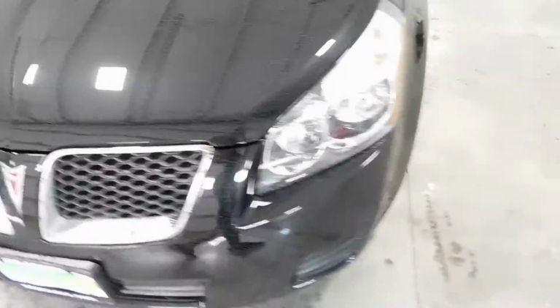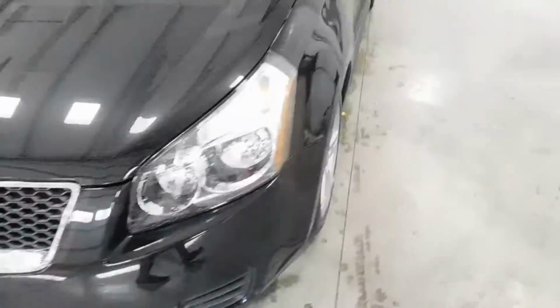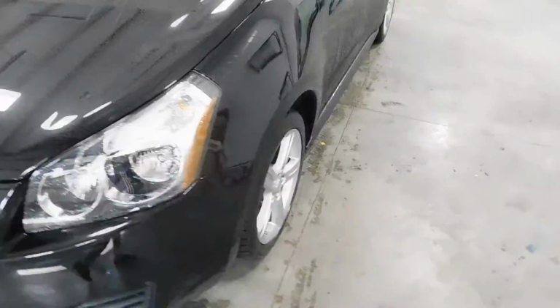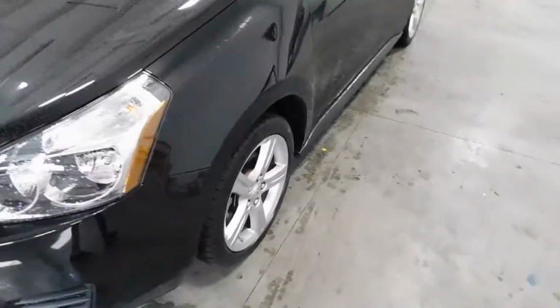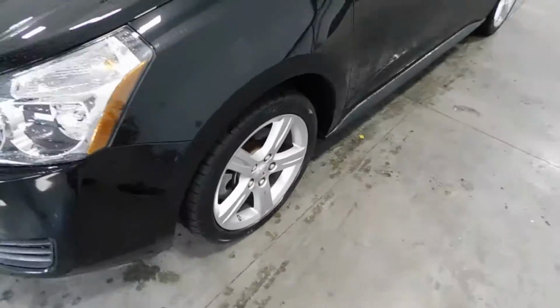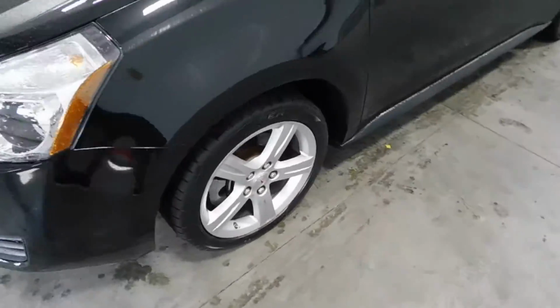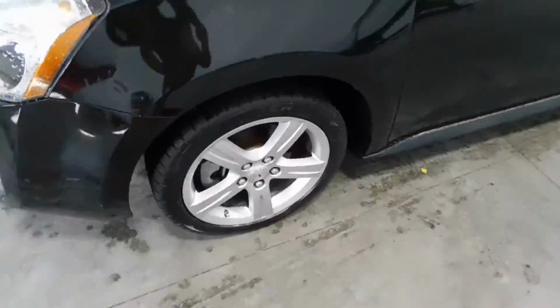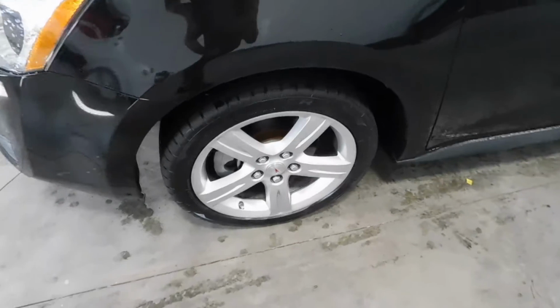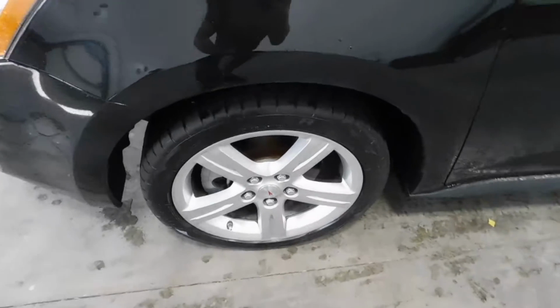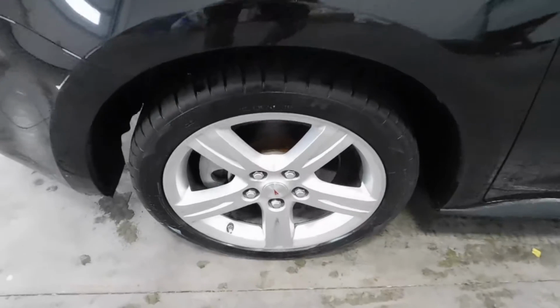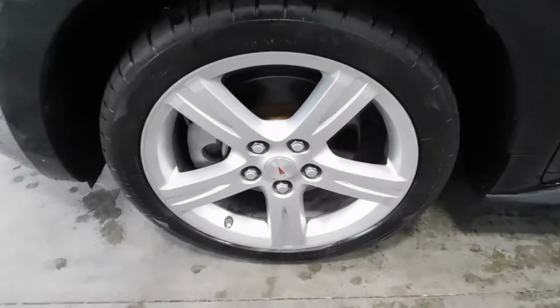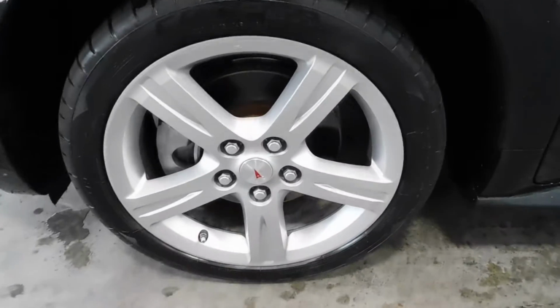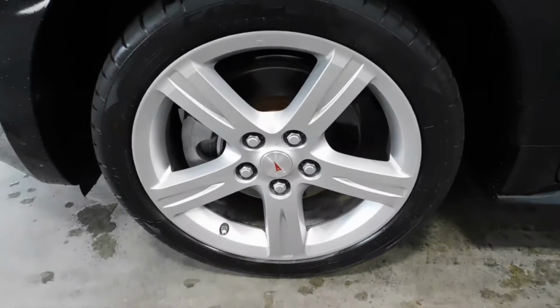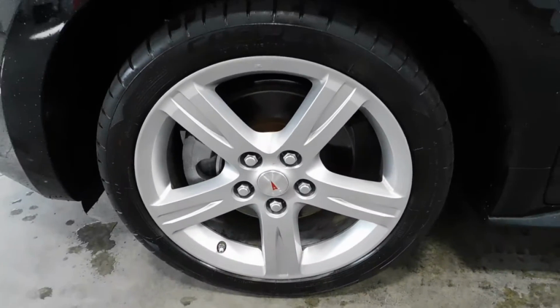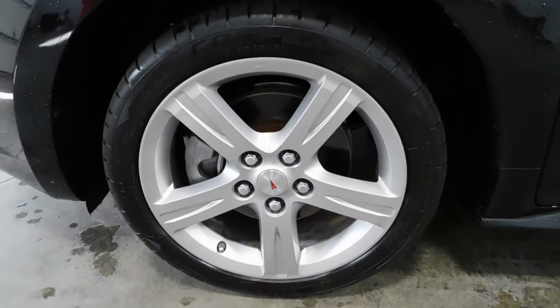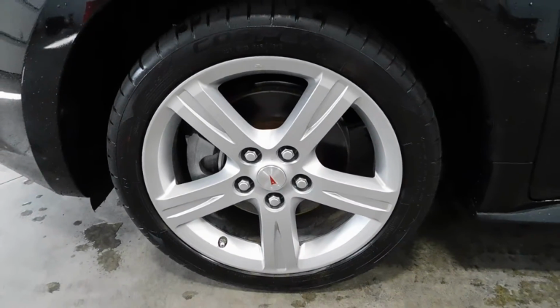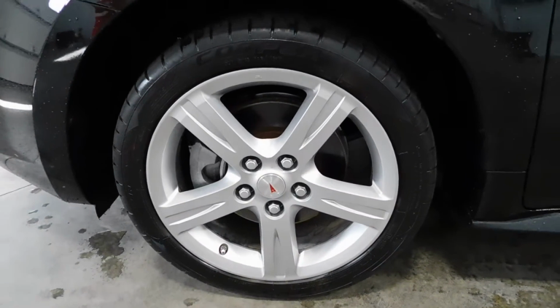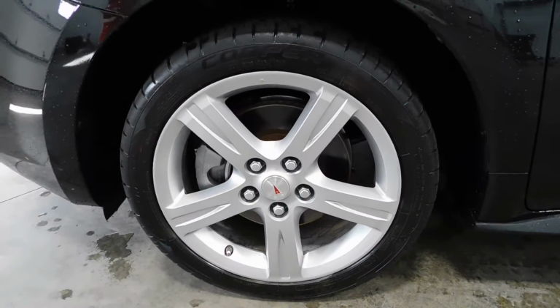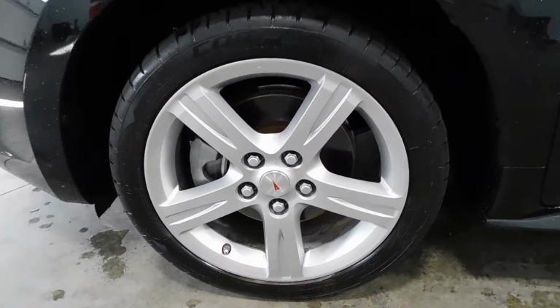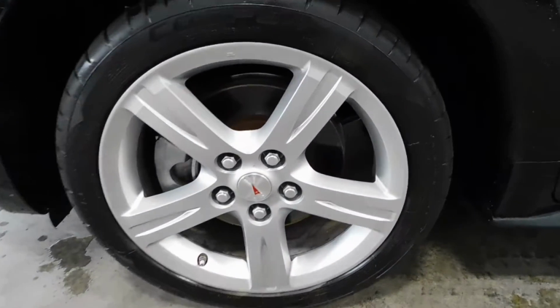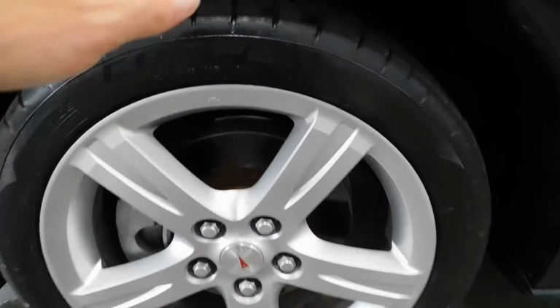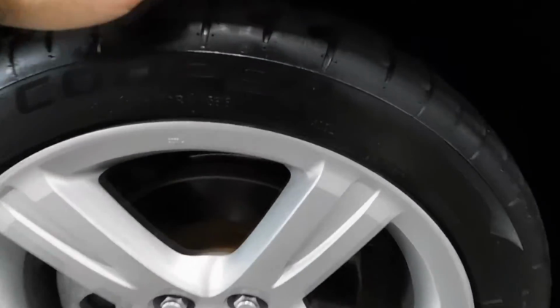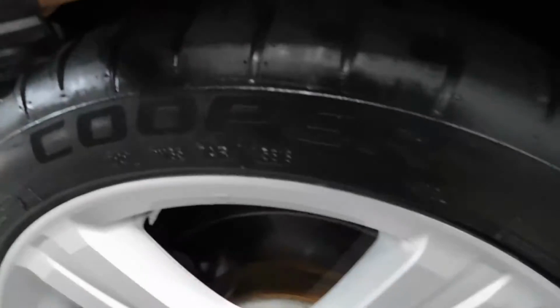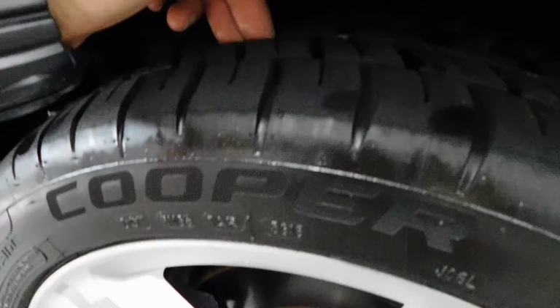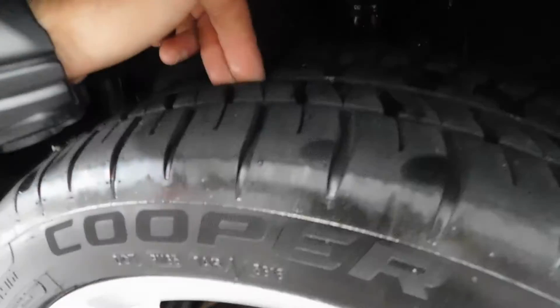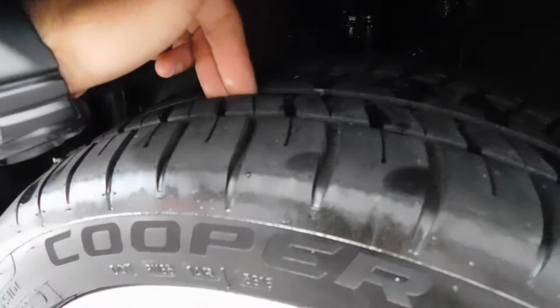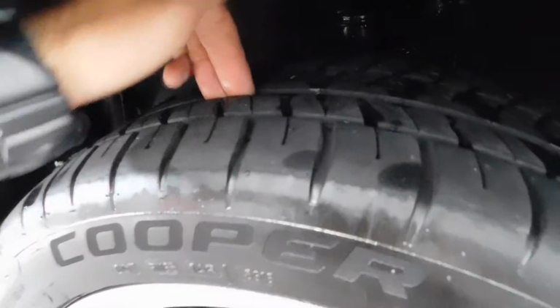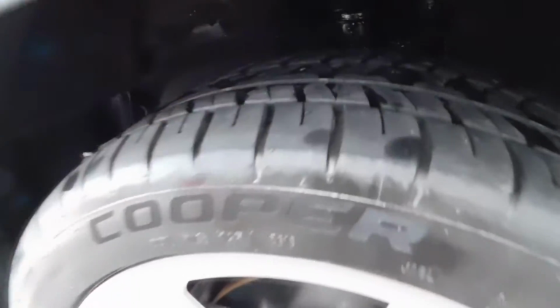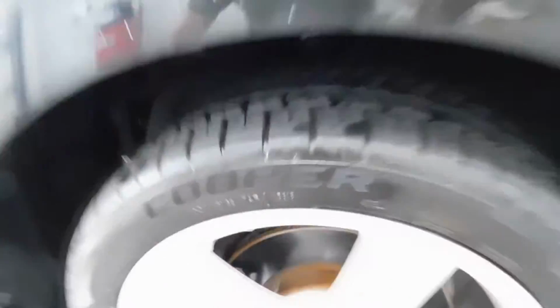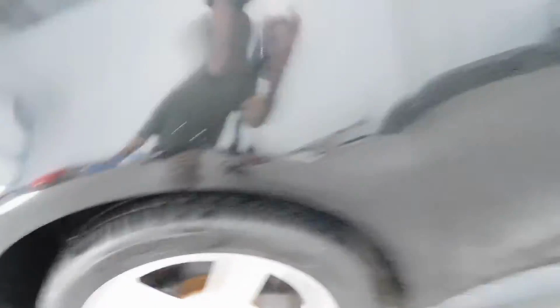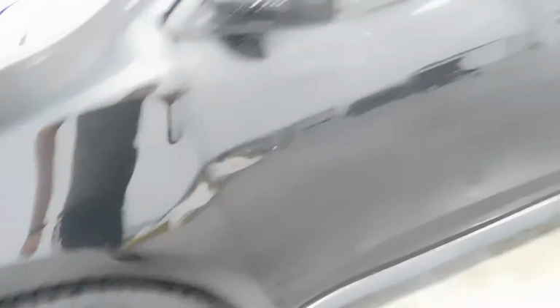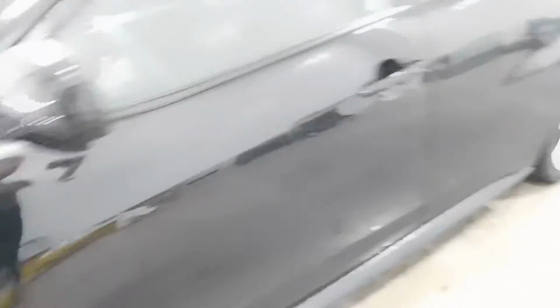Walking over to the tires right here, as you can see, tires are in excellent condition — Cooper tires. Rims are nice and shiny, and plenty of tread life left in those bad boys.